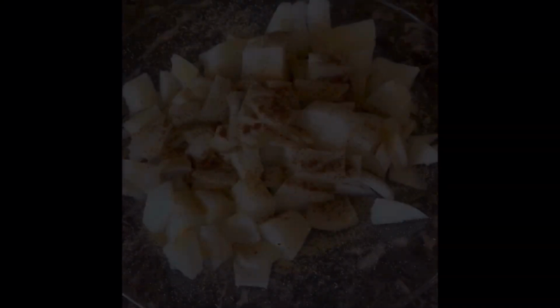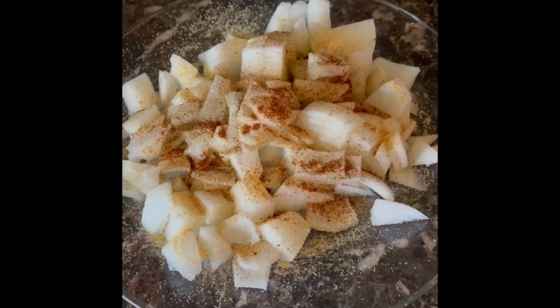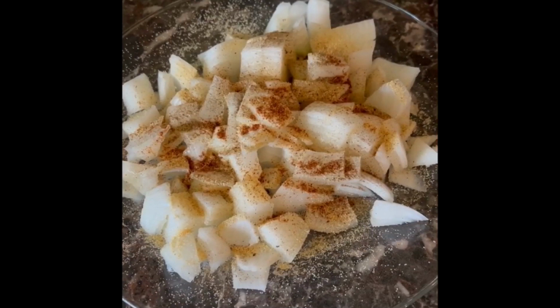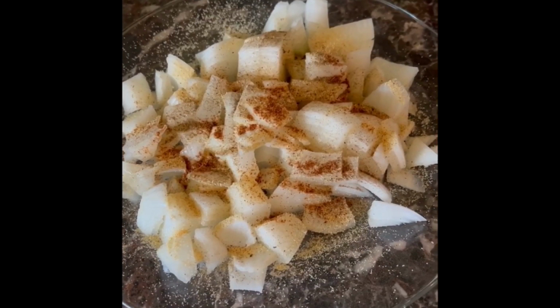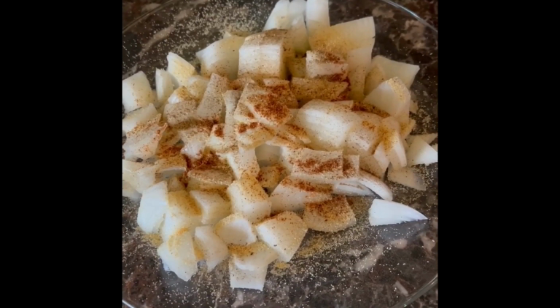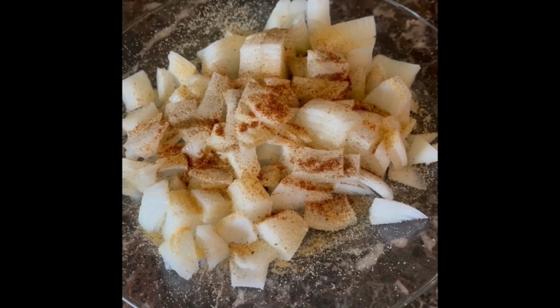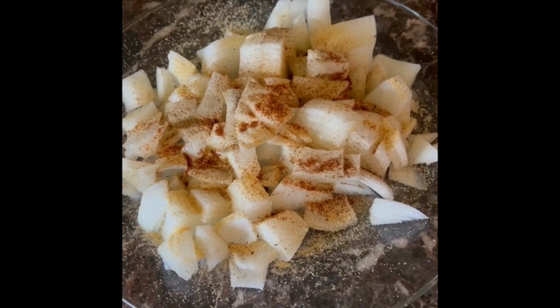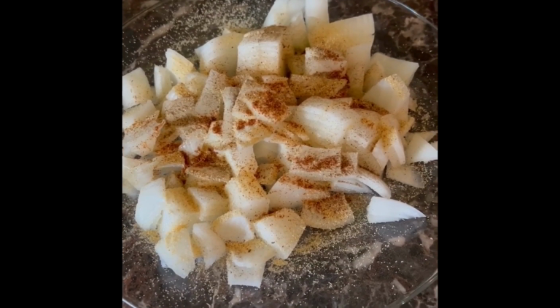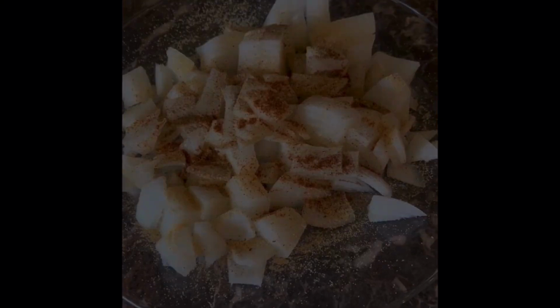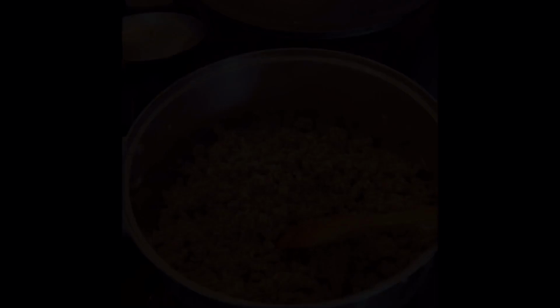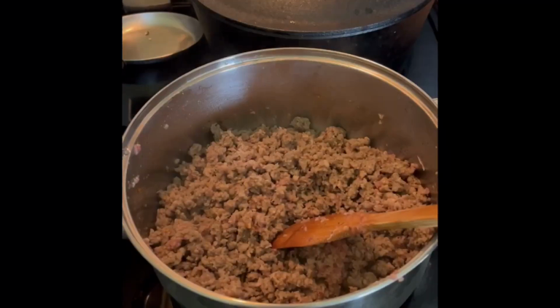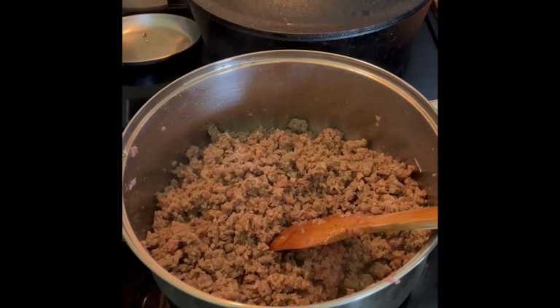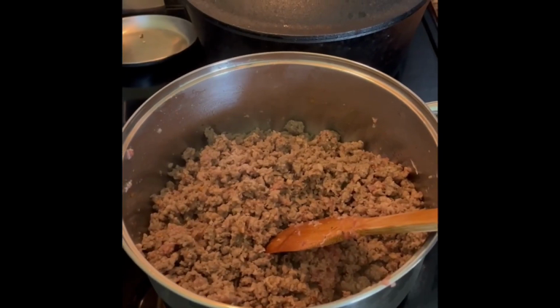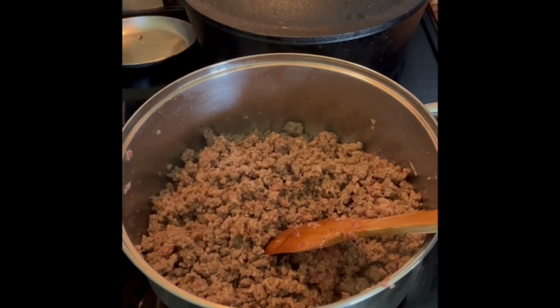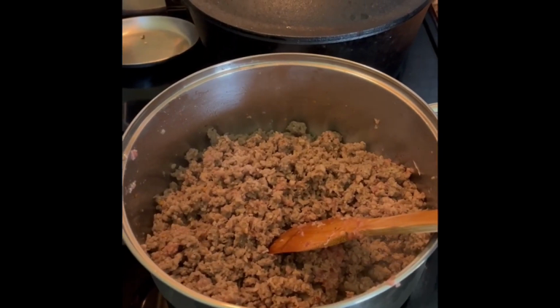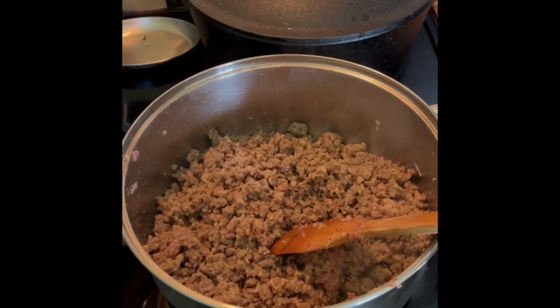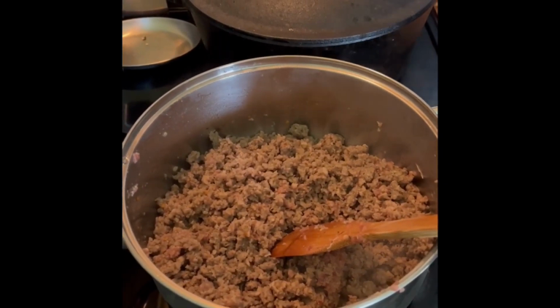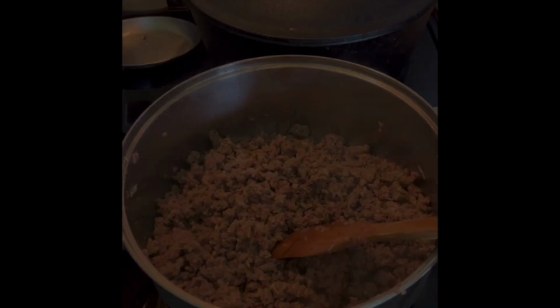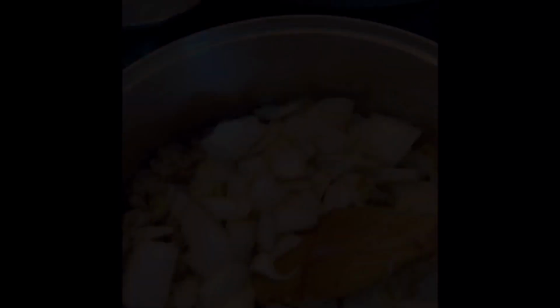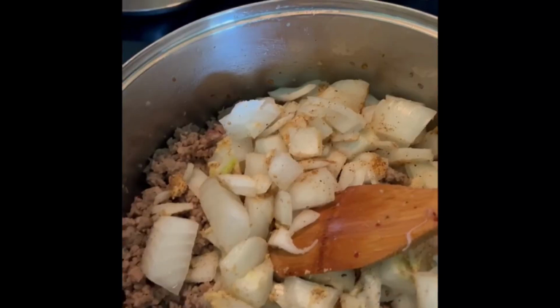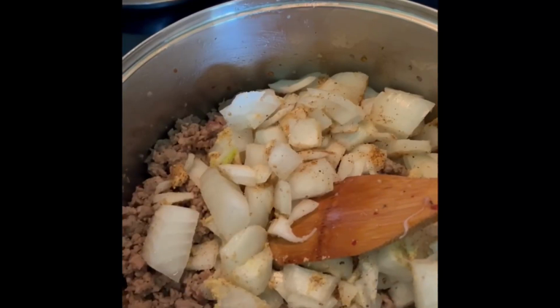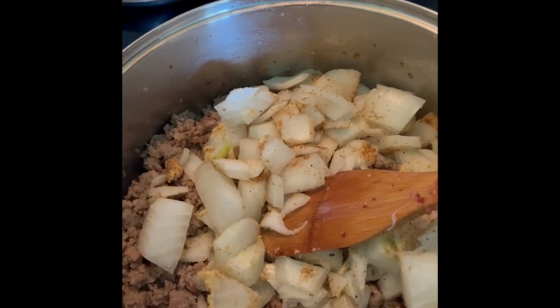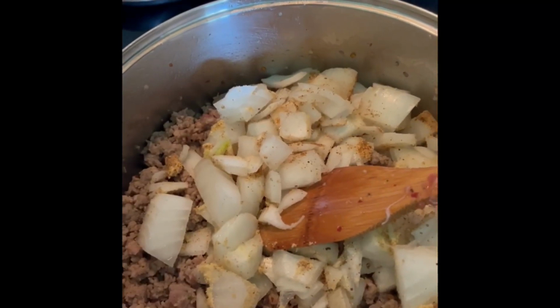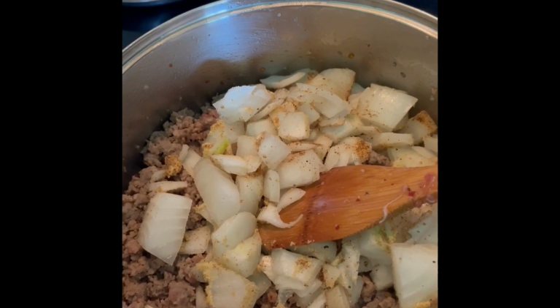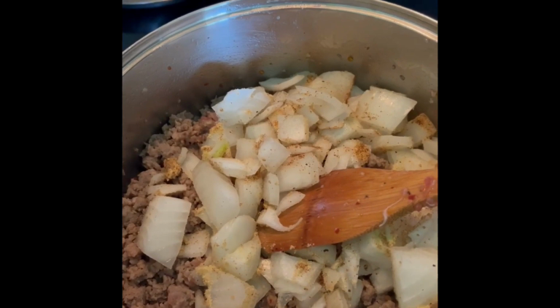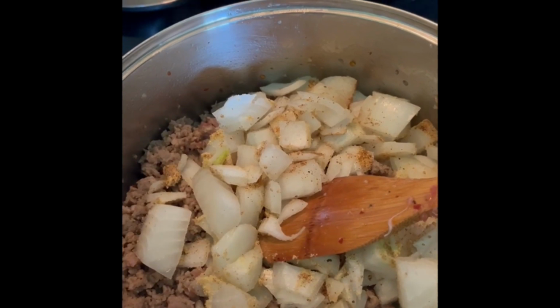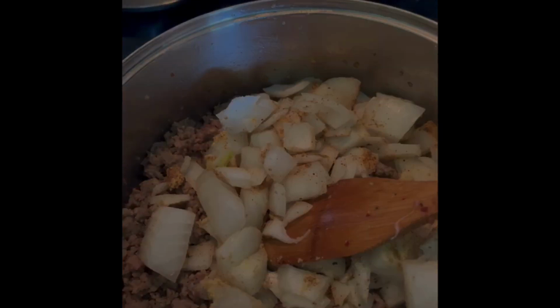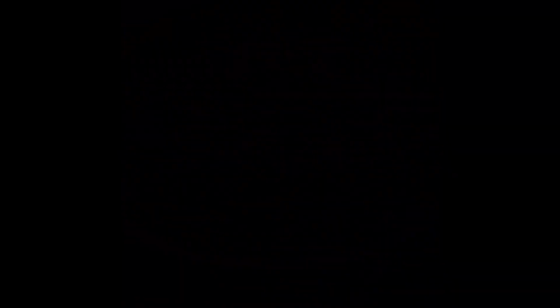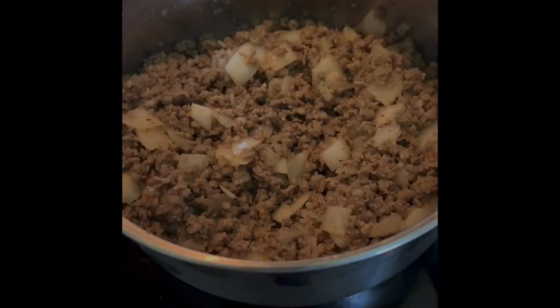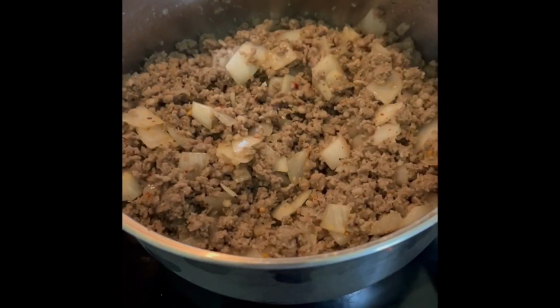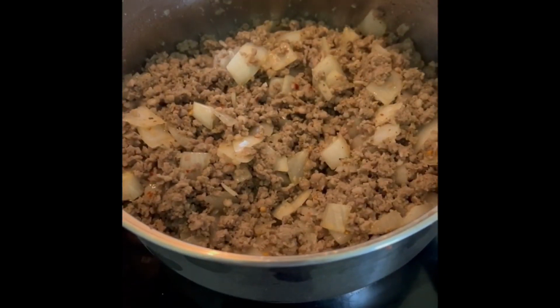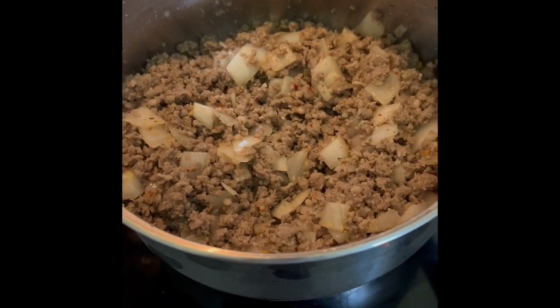Add your spices to the onions. Cook your meat. Add your onions. Cook until tender.